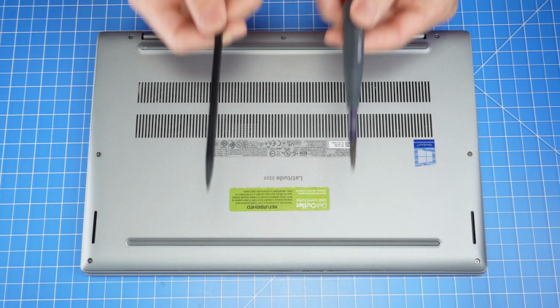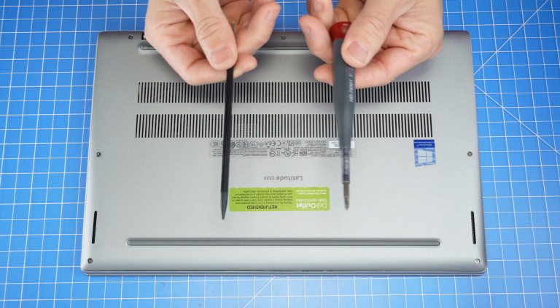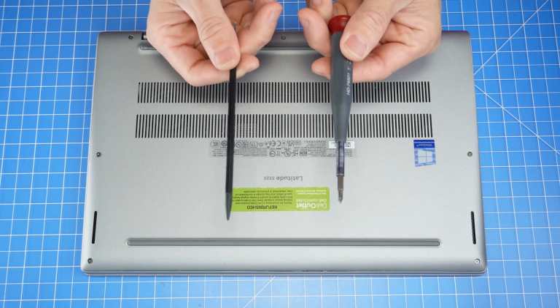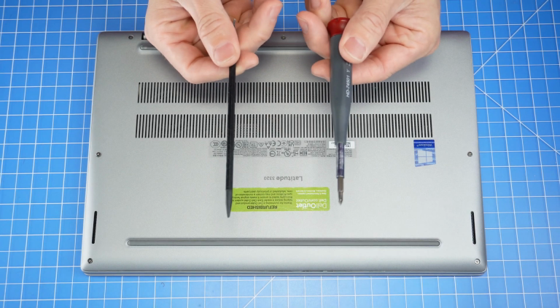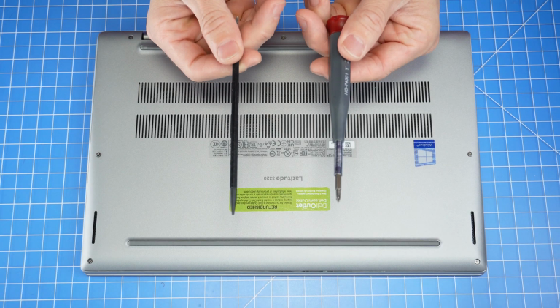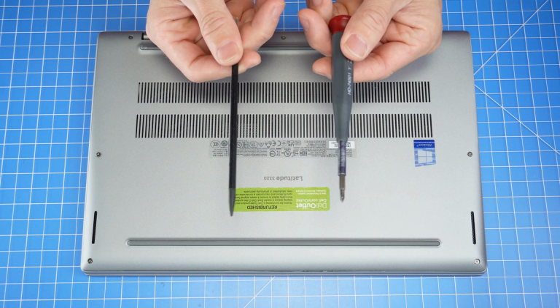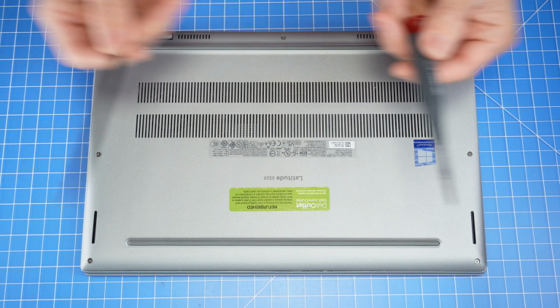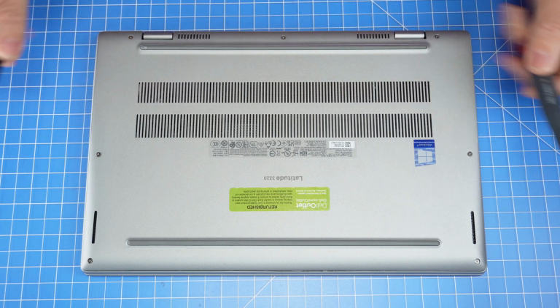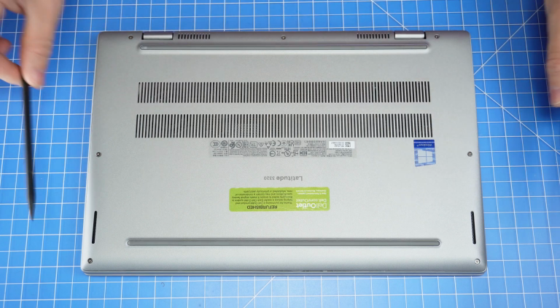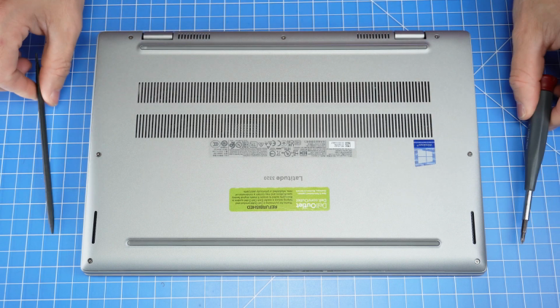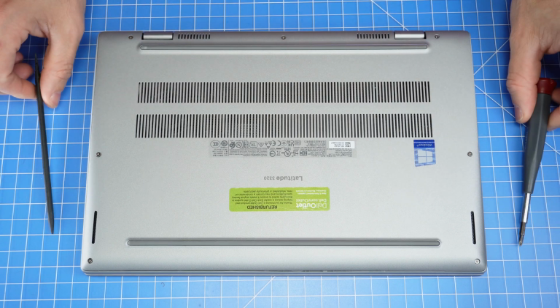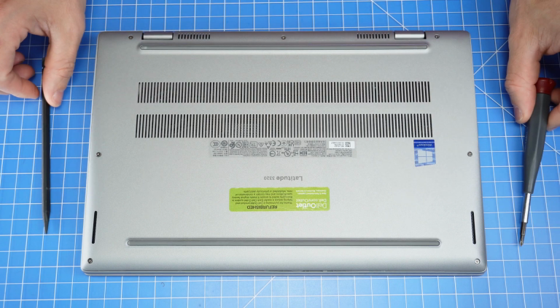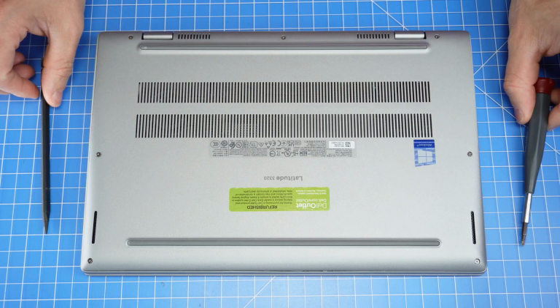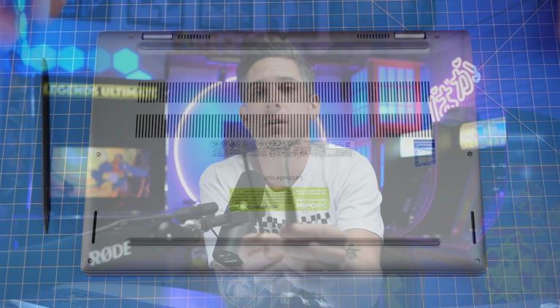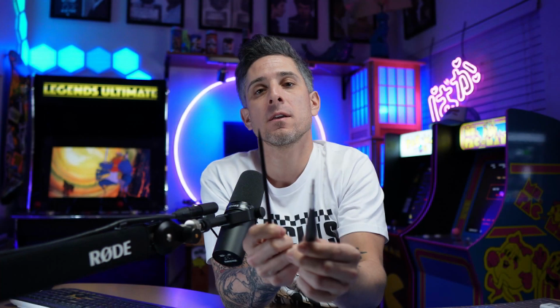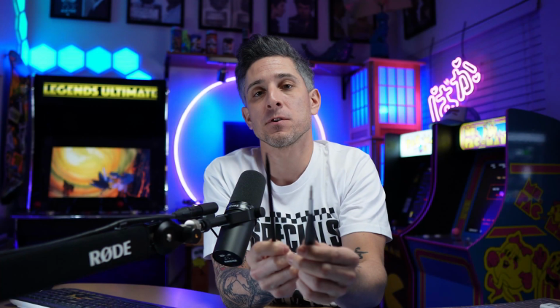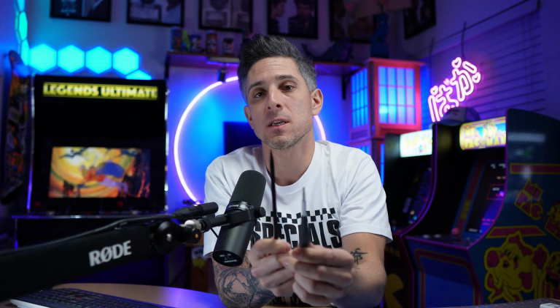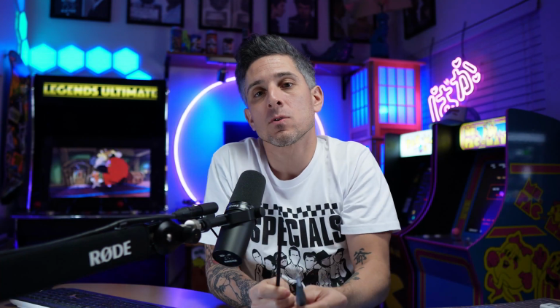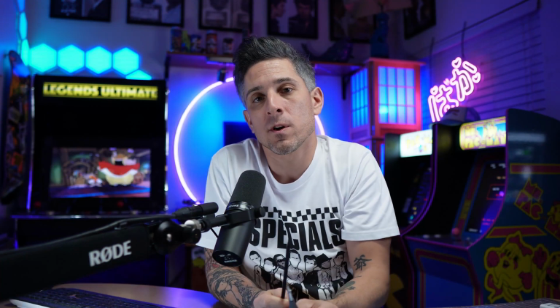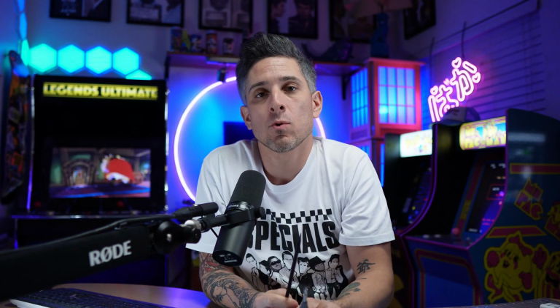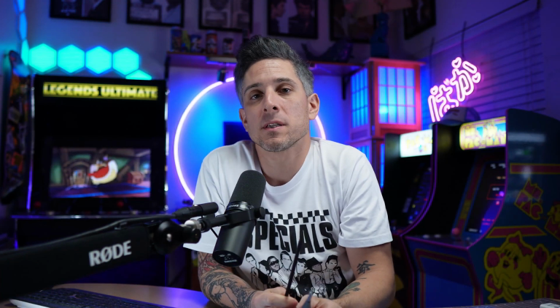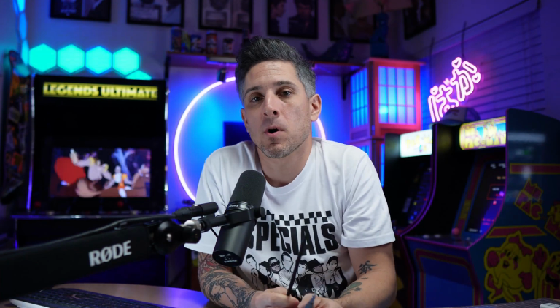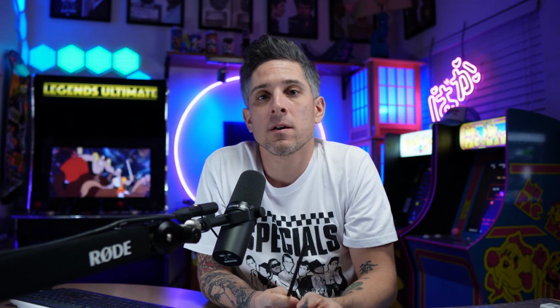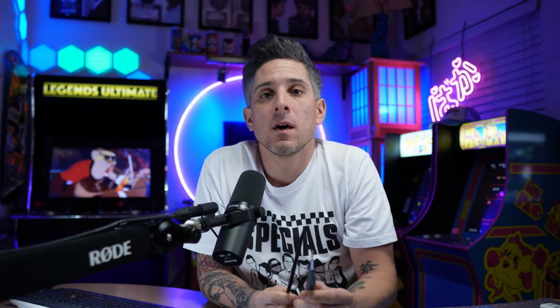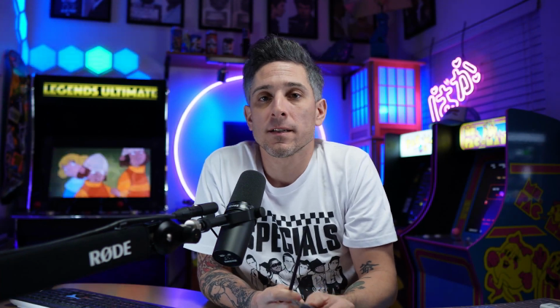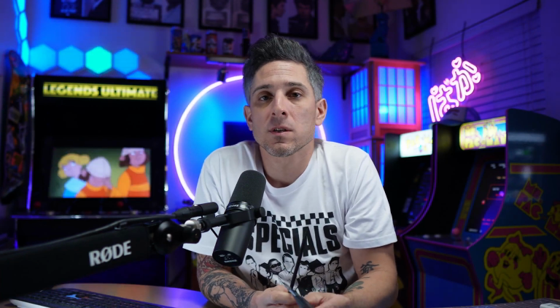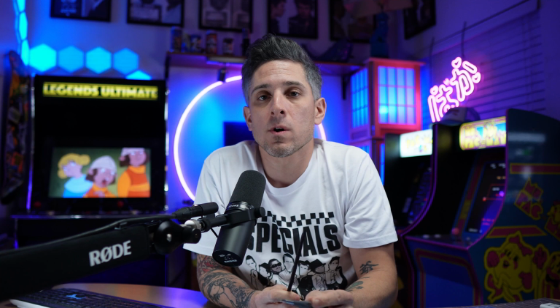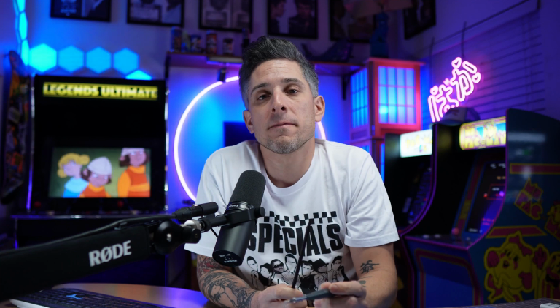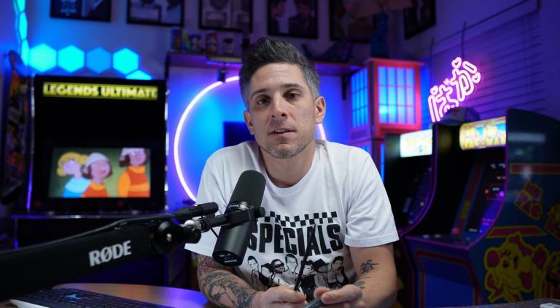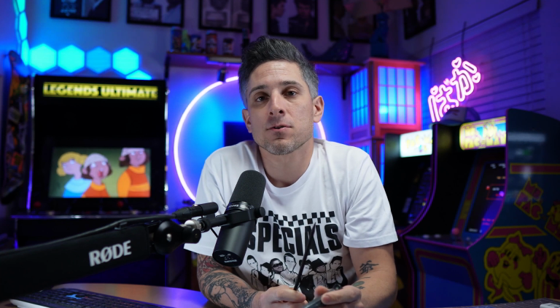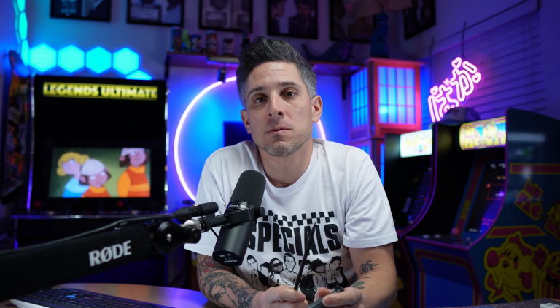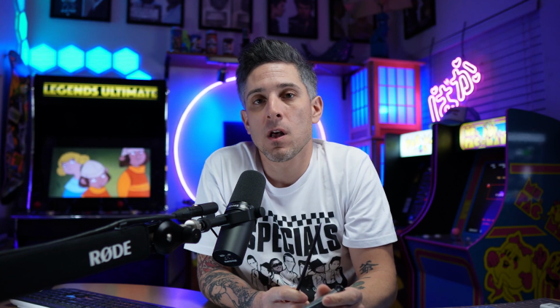First, I recommend a plastic scribe and a Phillips head screwdriver. If you need these or your Dell replacement part, a link to our store can be found in the description below.